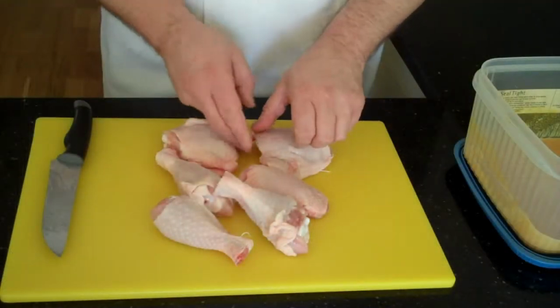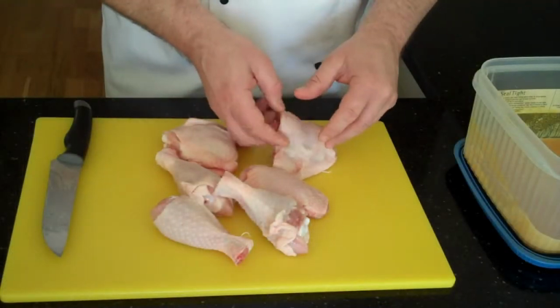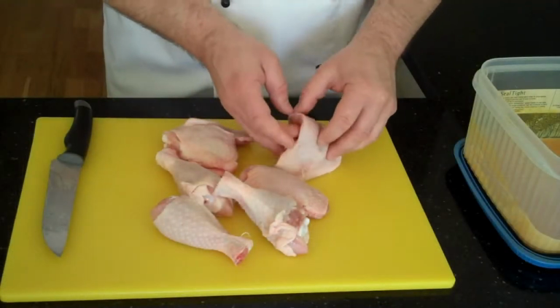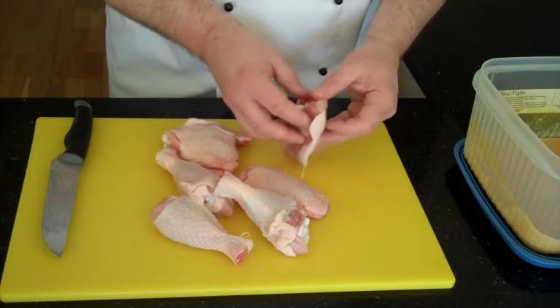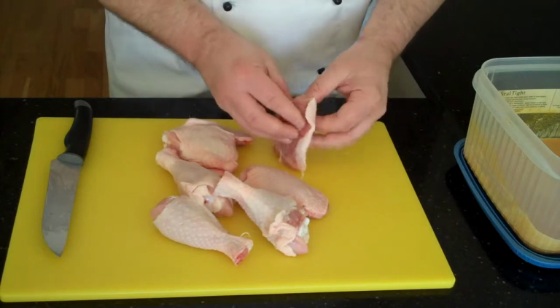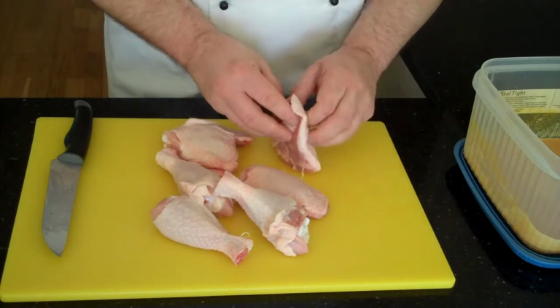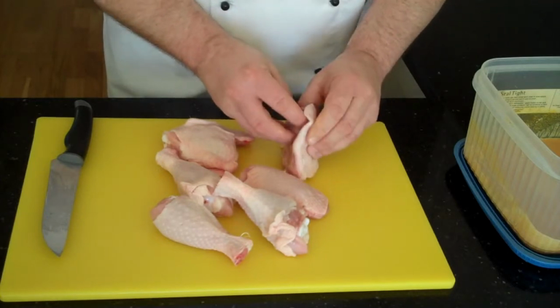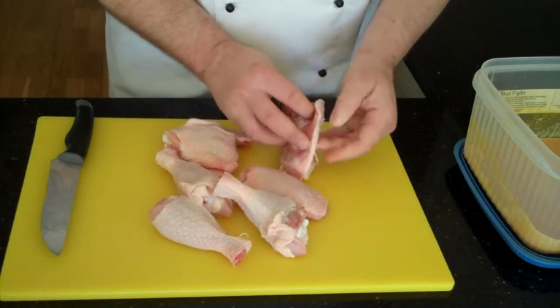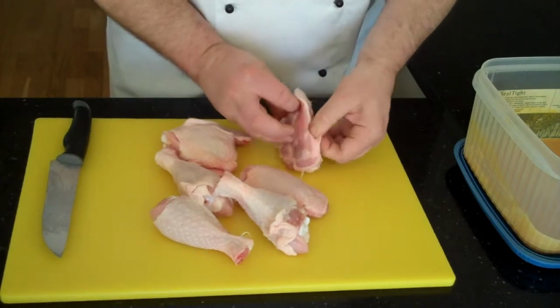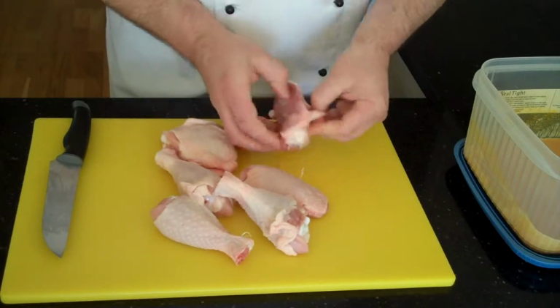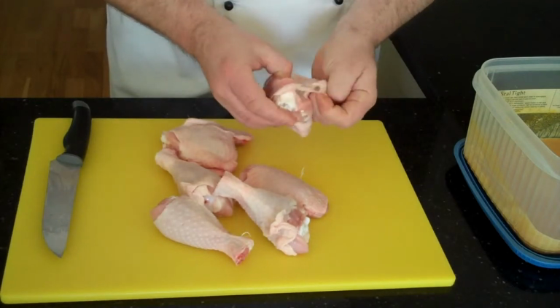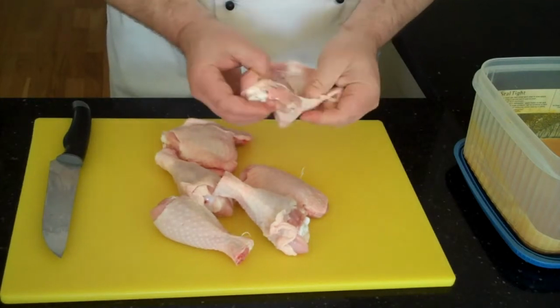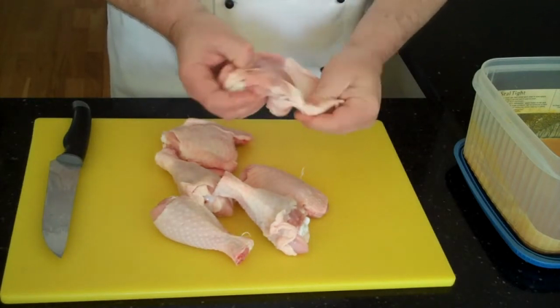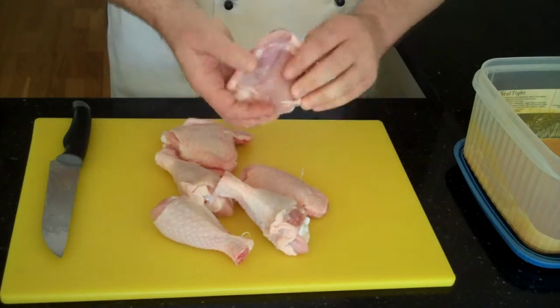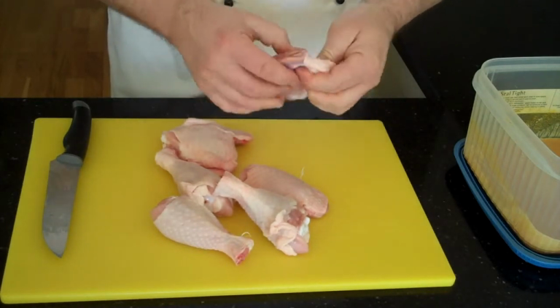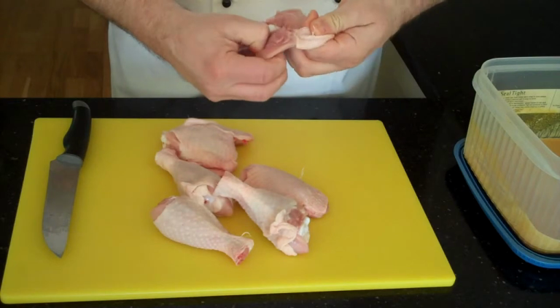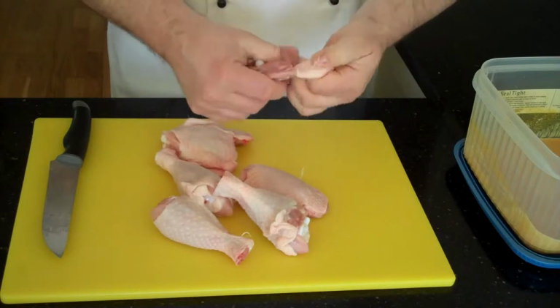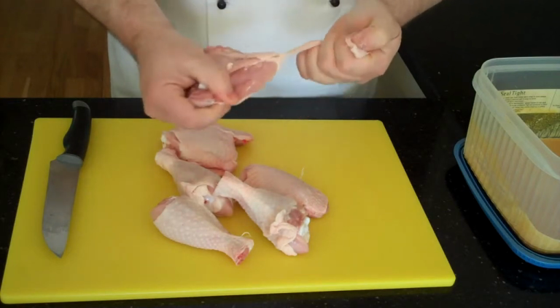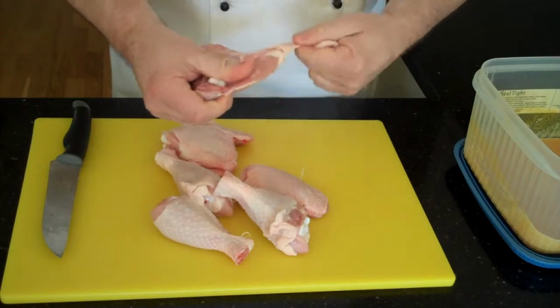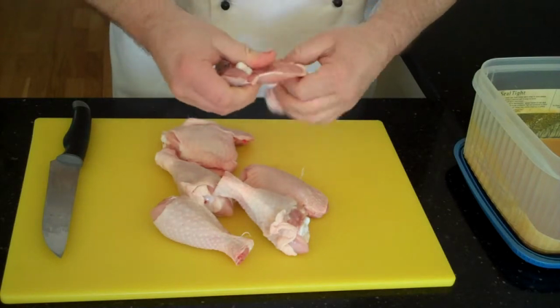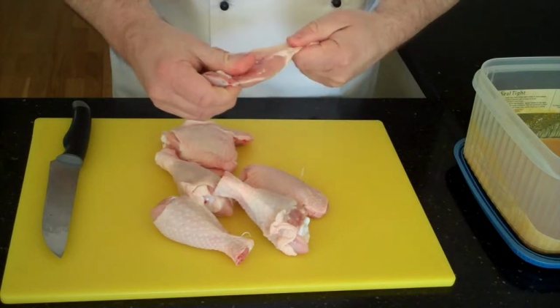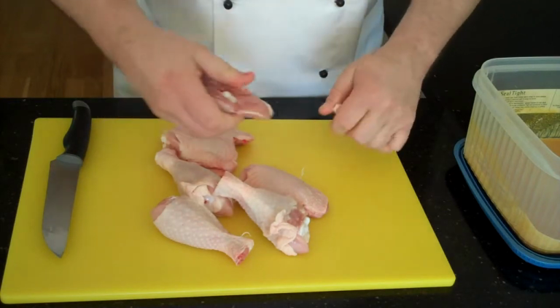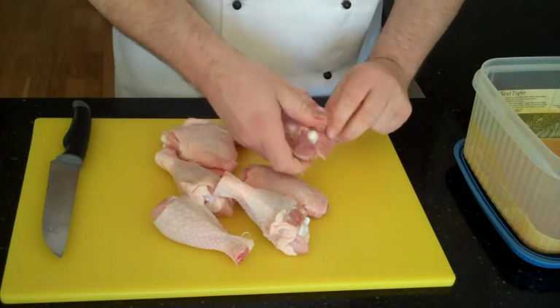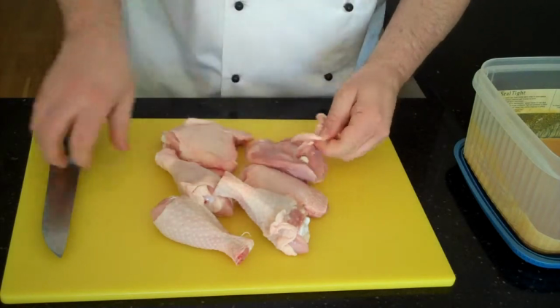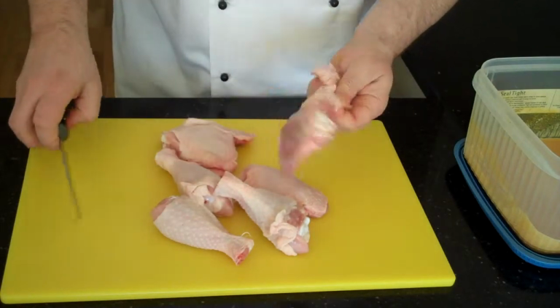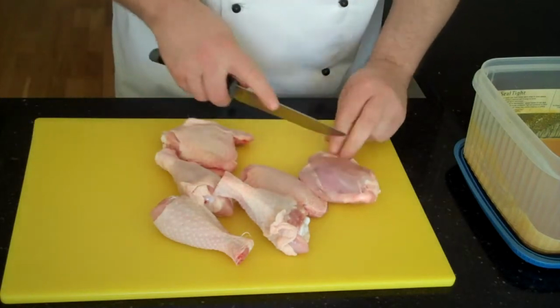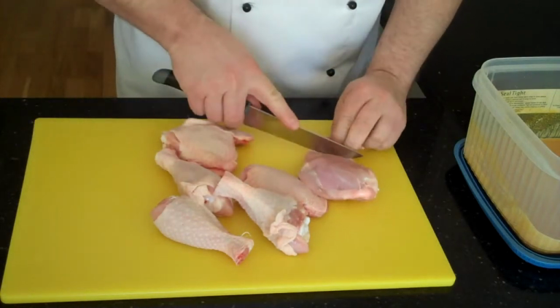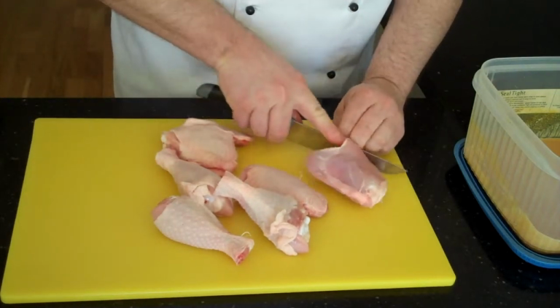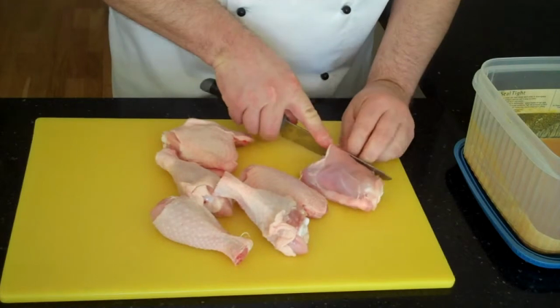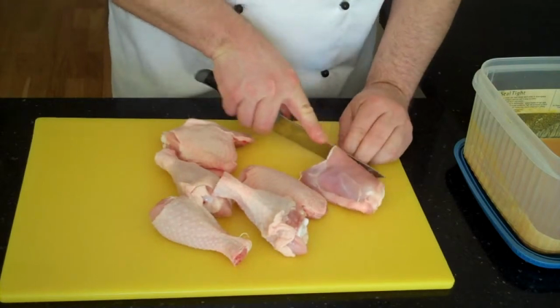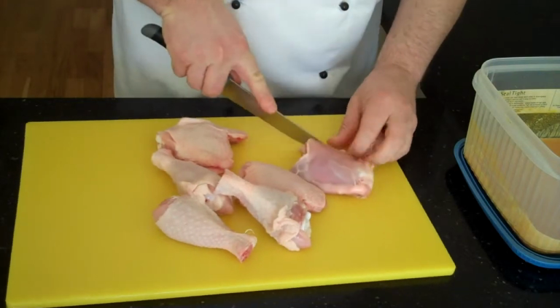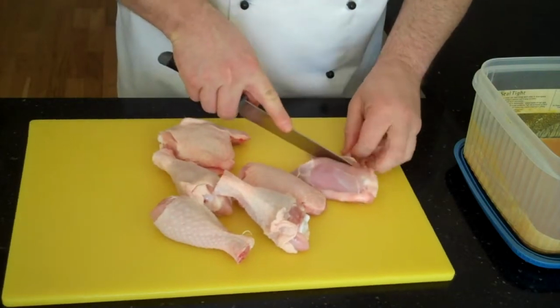Now we remove the skins from the chicken. The thighs are pretty easy — the skin comes away quite easily like that. Trim off any excess fat, especially if you're going to be cooking on a barbecue.